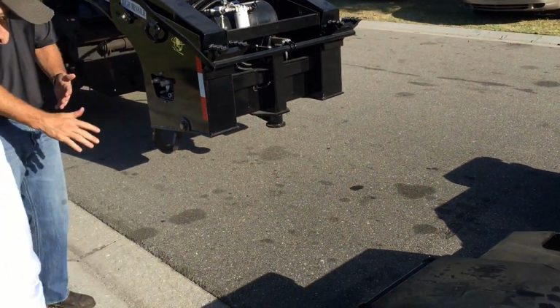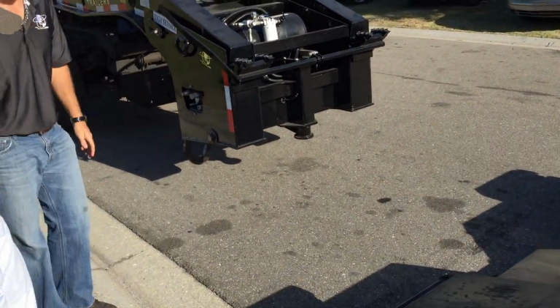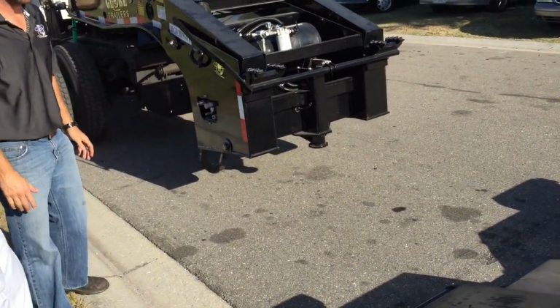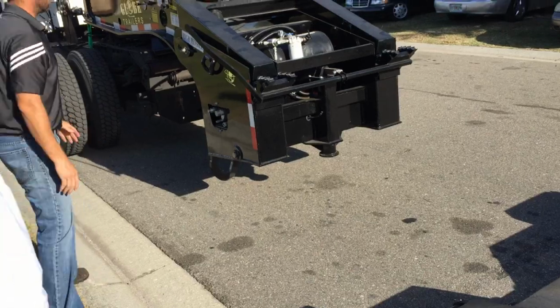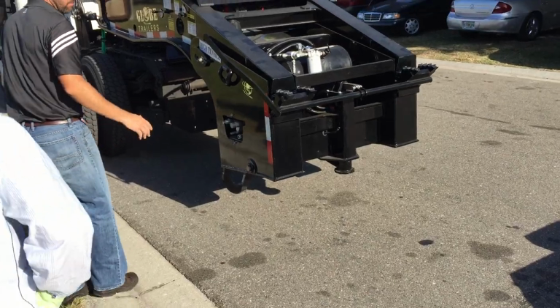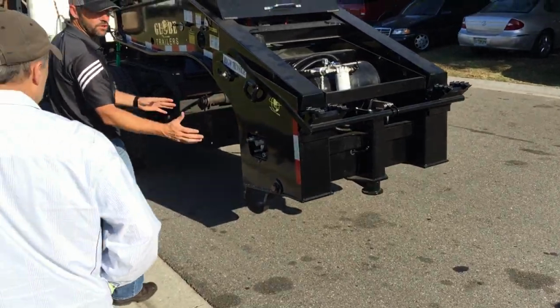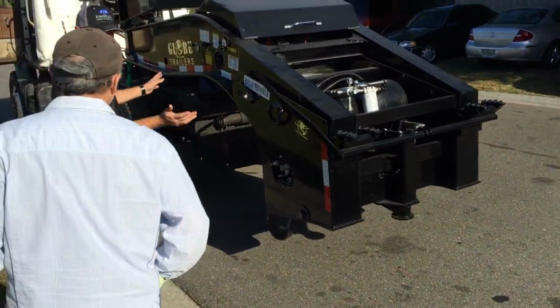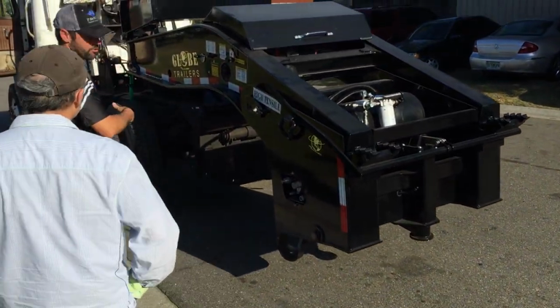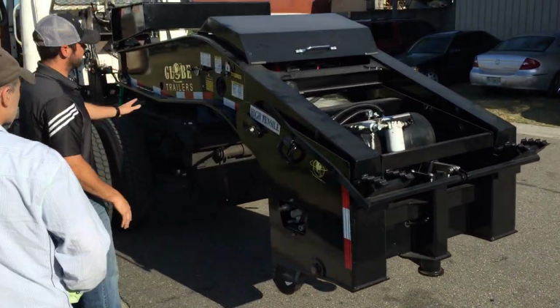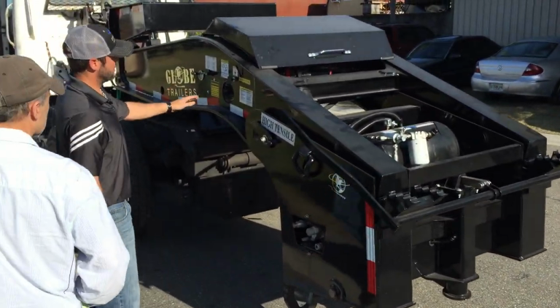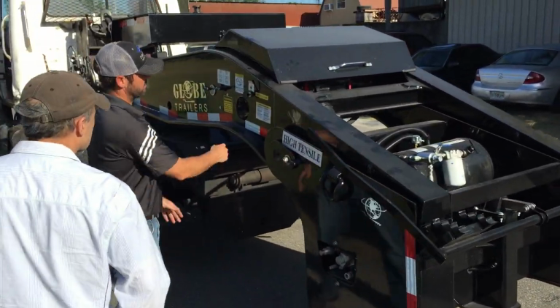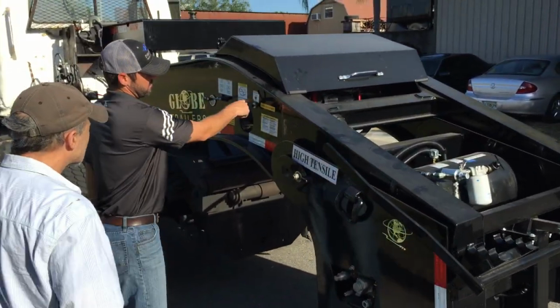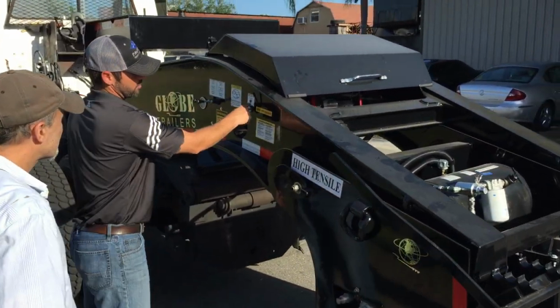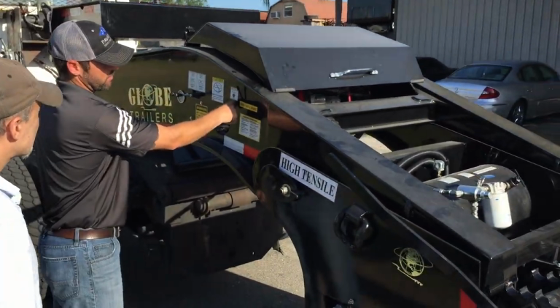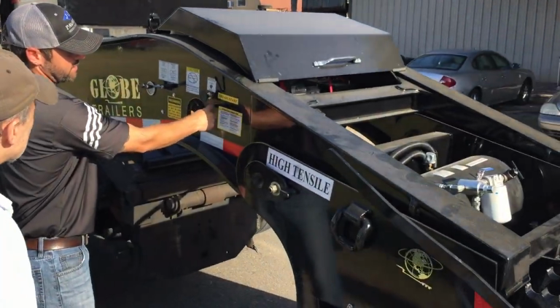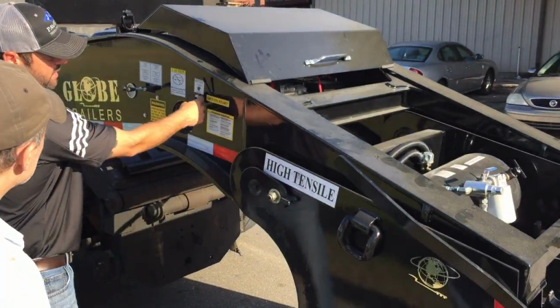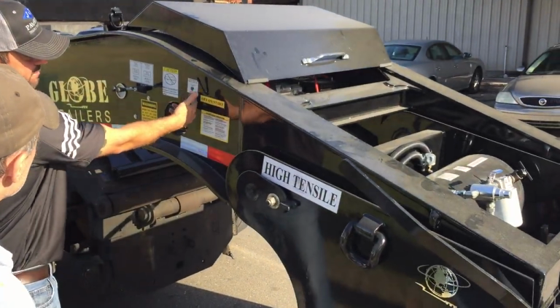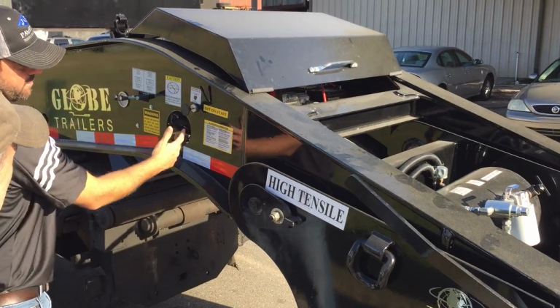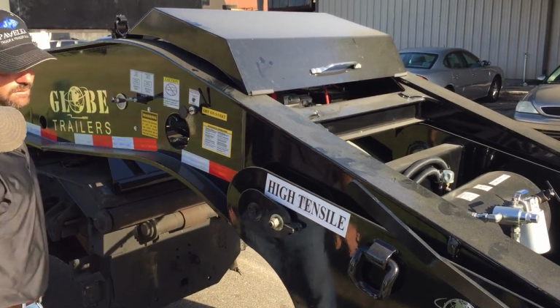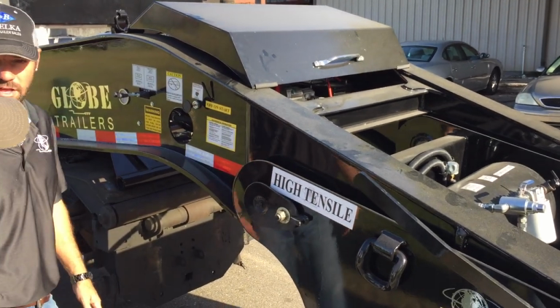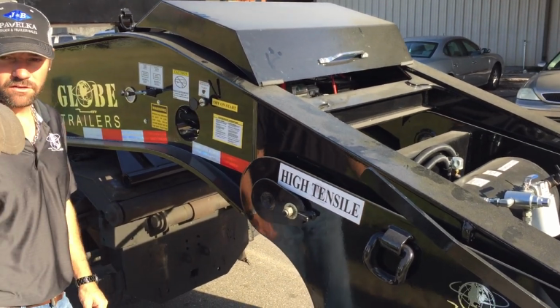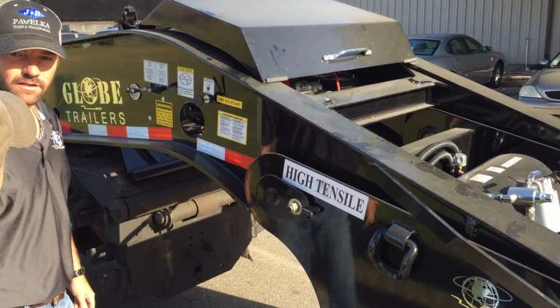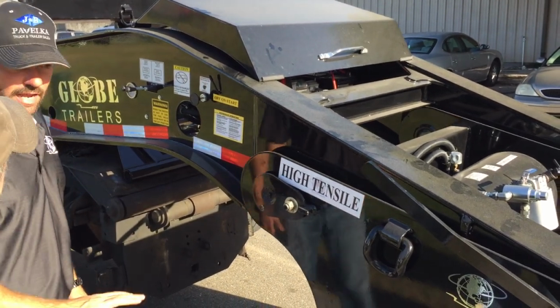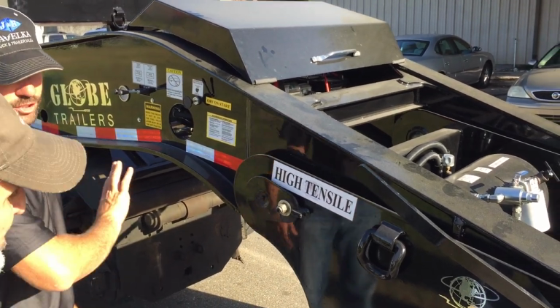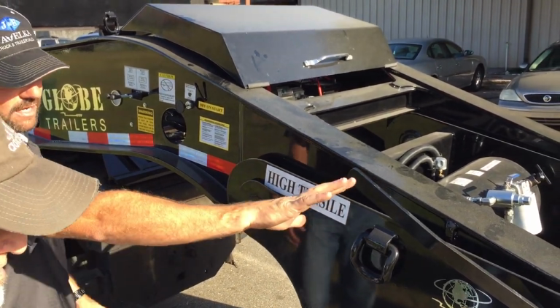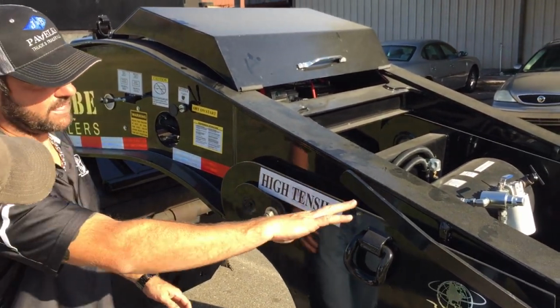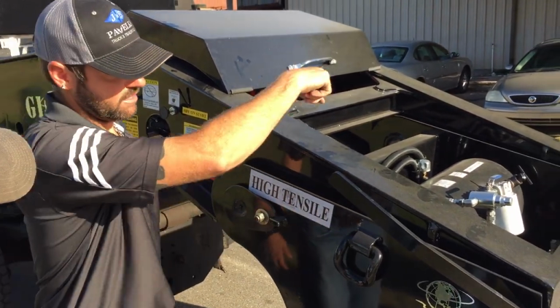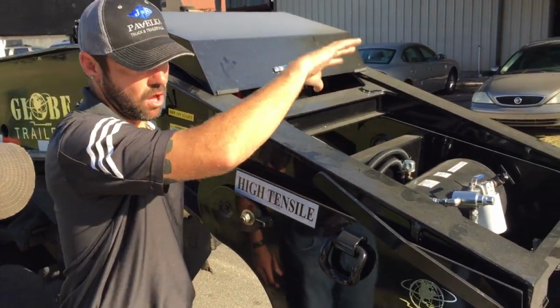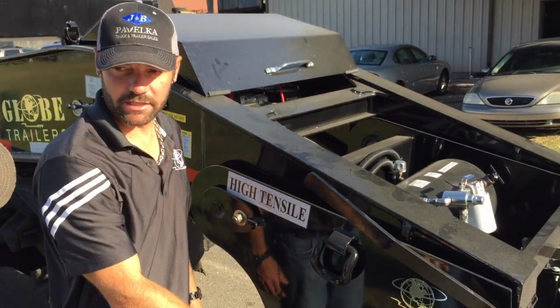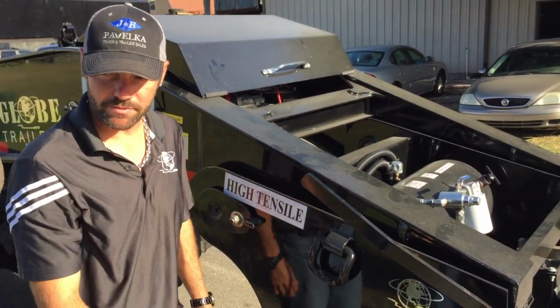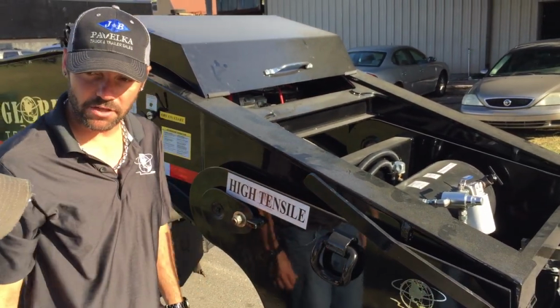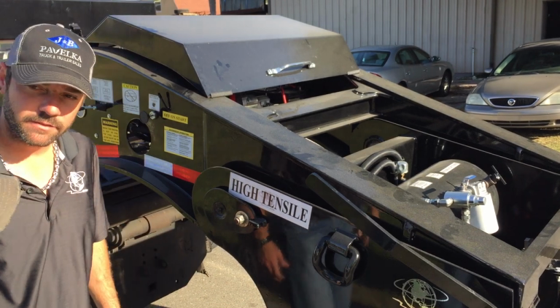Now the easy thing to do here, before you get back in the truck, is you gotta pull this out to lock it. Pull it out now, and then when you get it in place, the pin will automatically drop down and lock up.